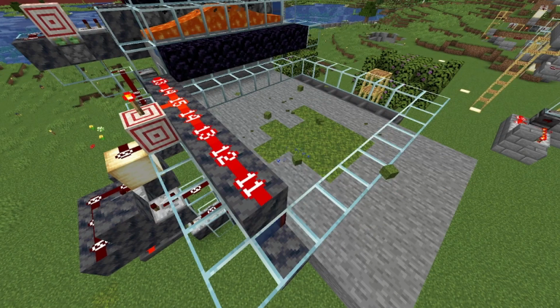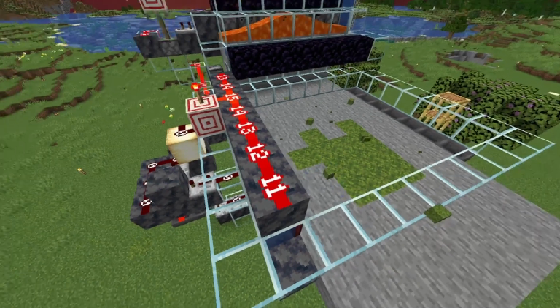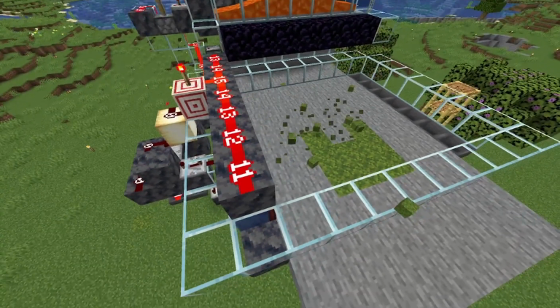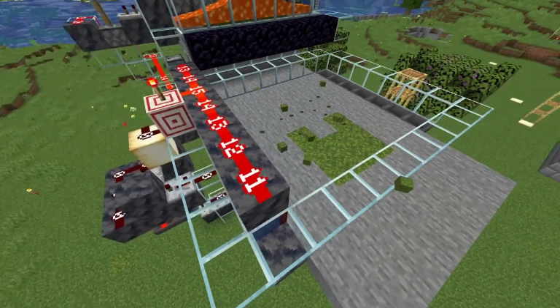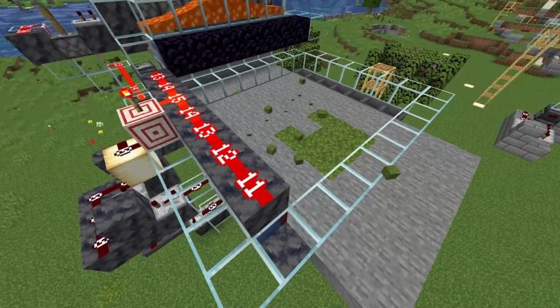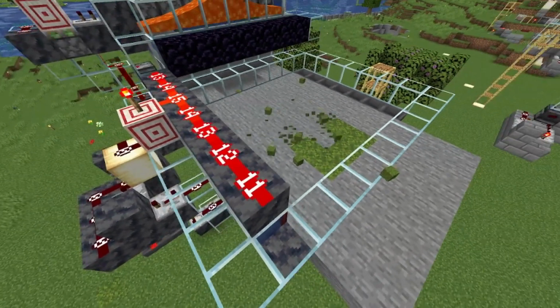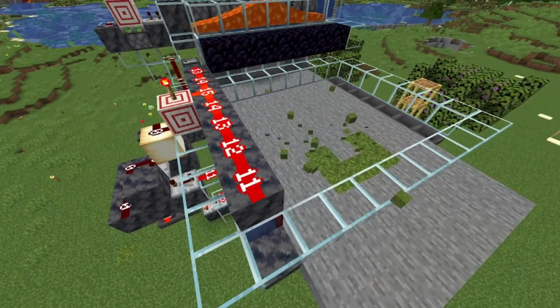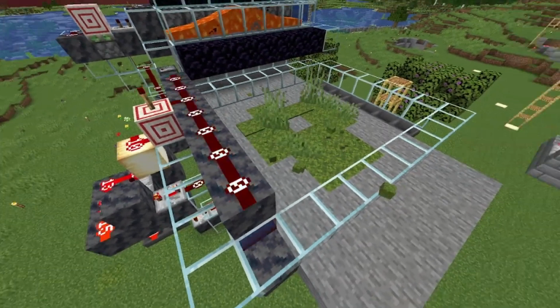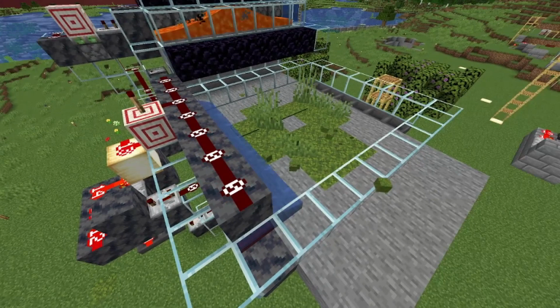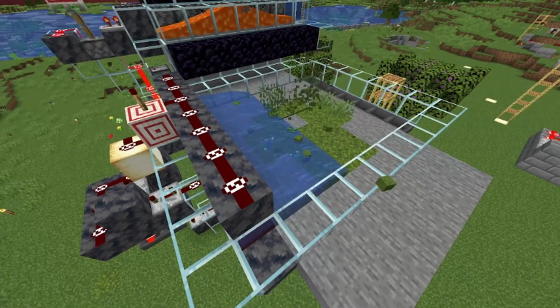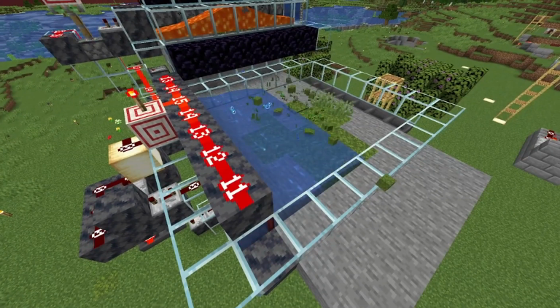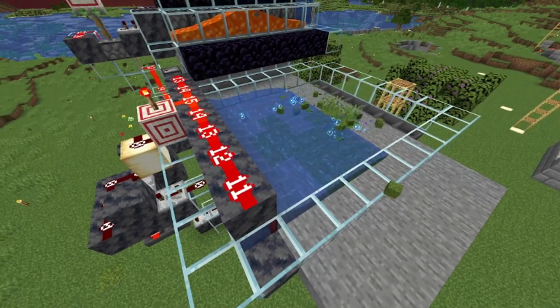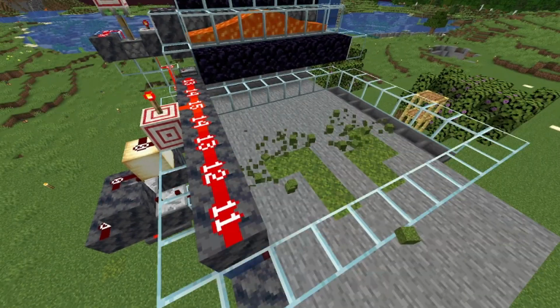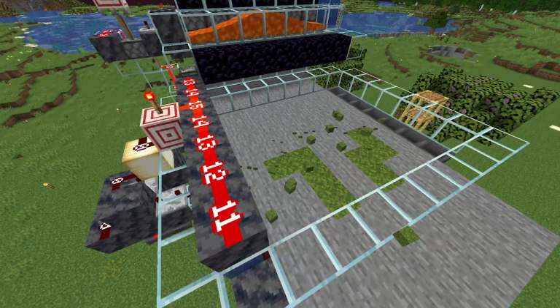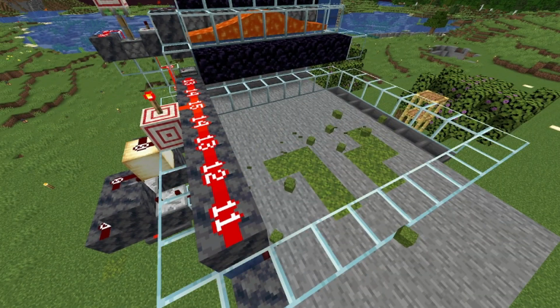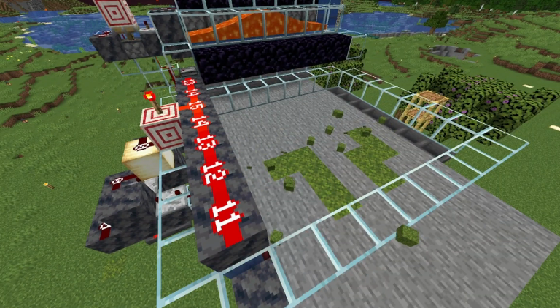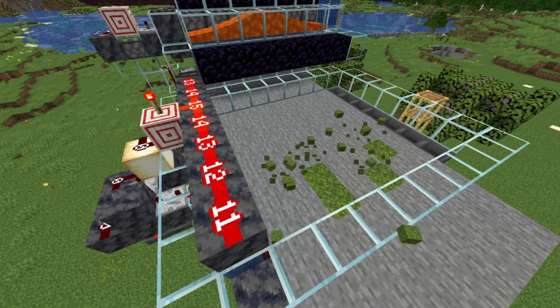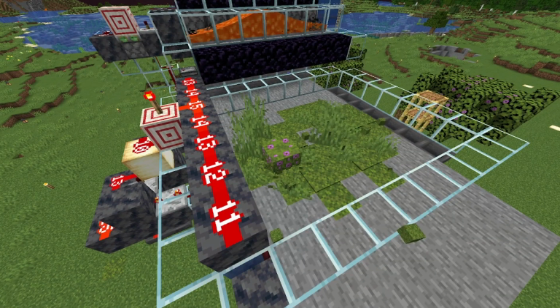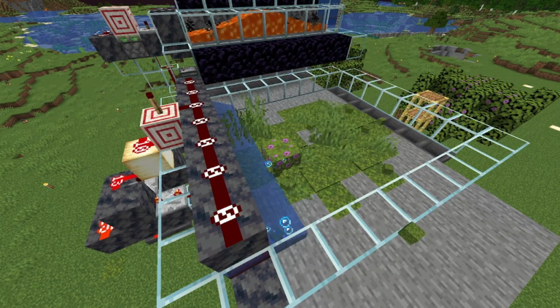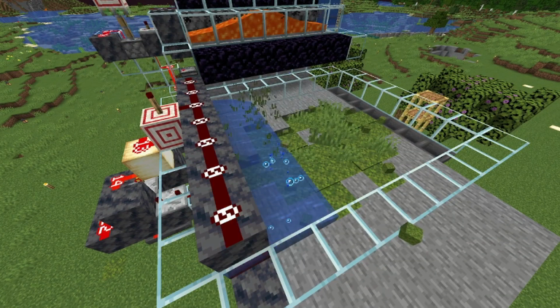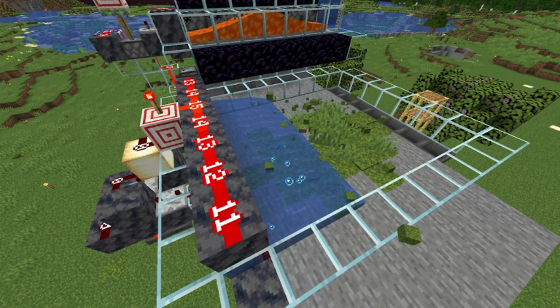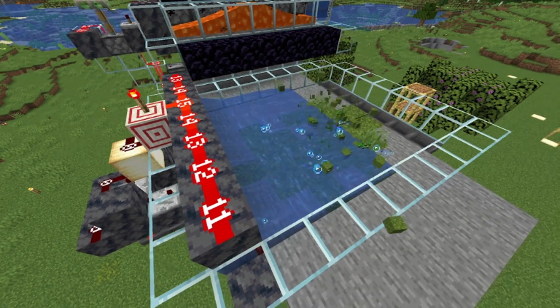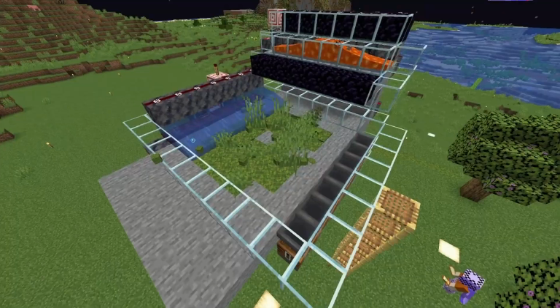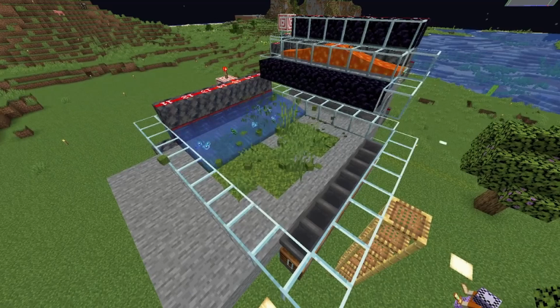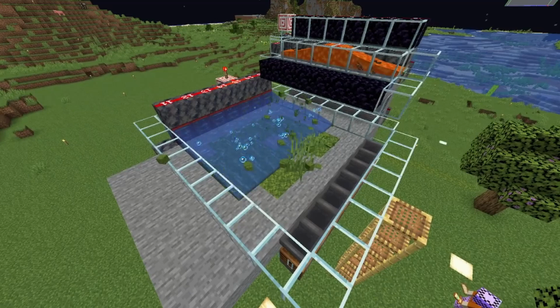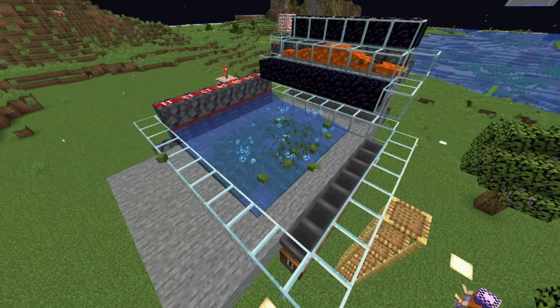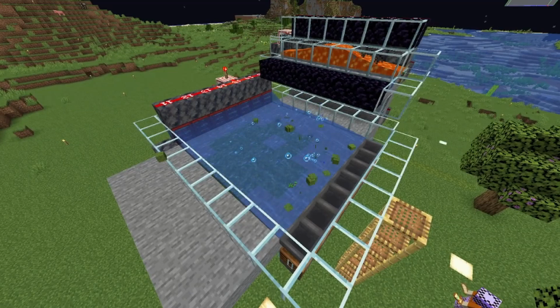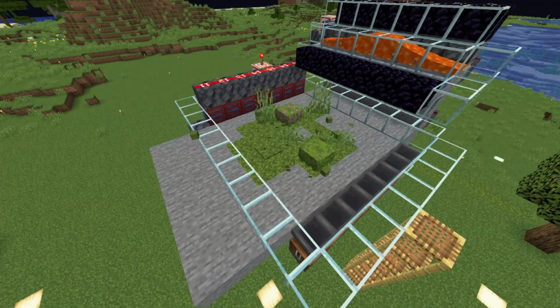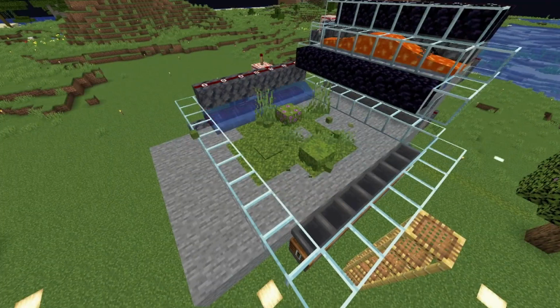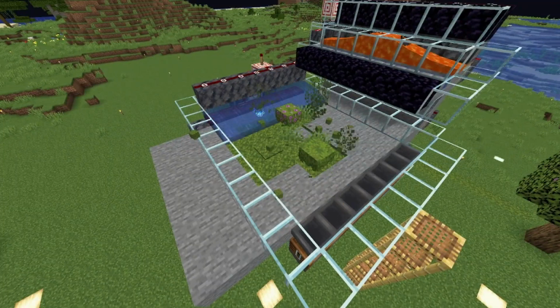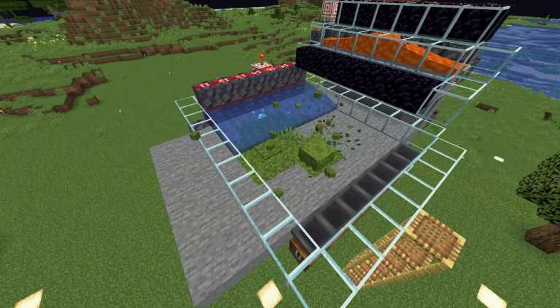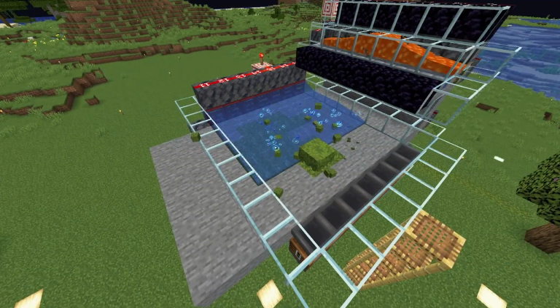Right now, as it is, the farm generates roughly a shulker box of bone meal per hour — between 1600 and 1700 bone meal — and of course a huge amount of moss, if I switch the generation to moss.